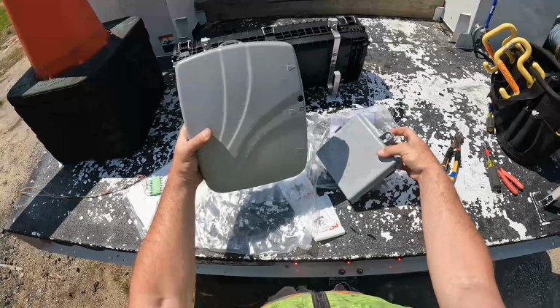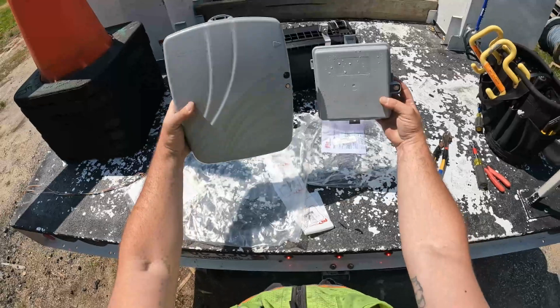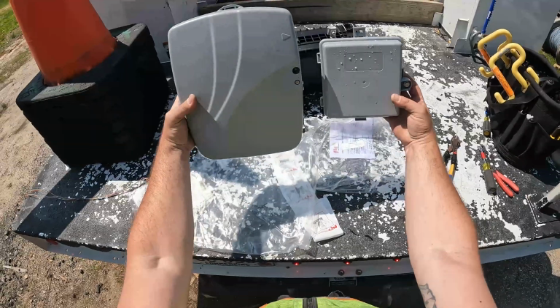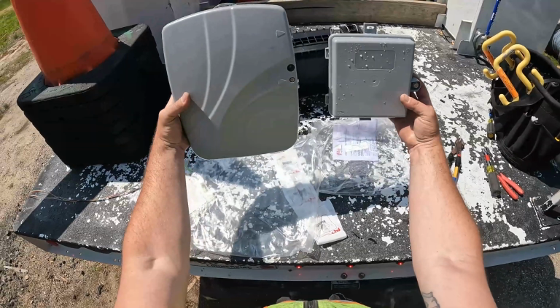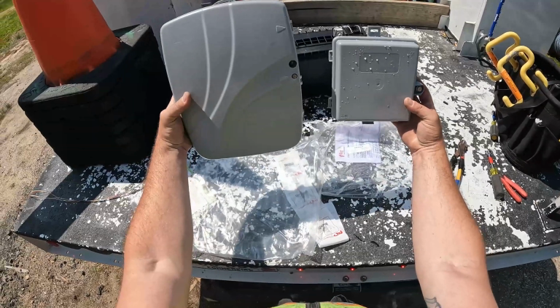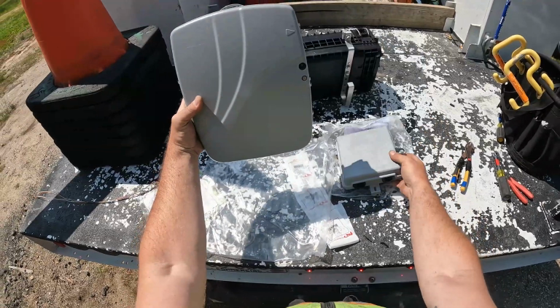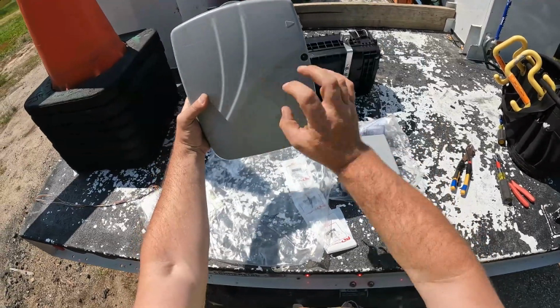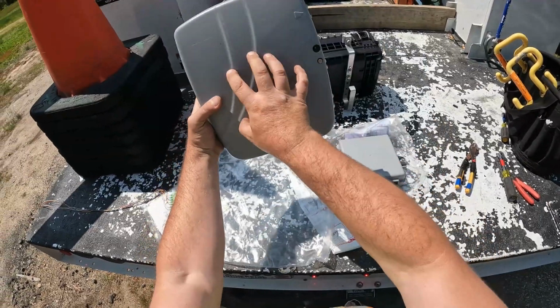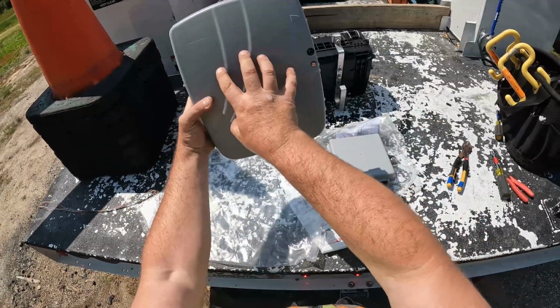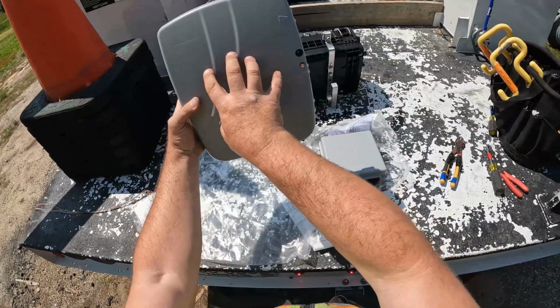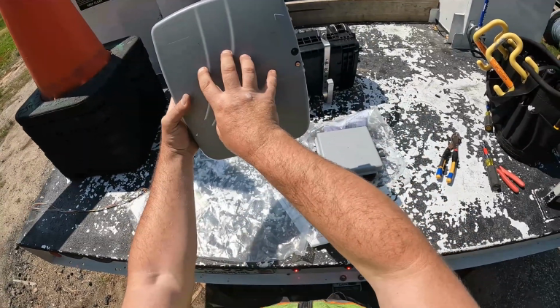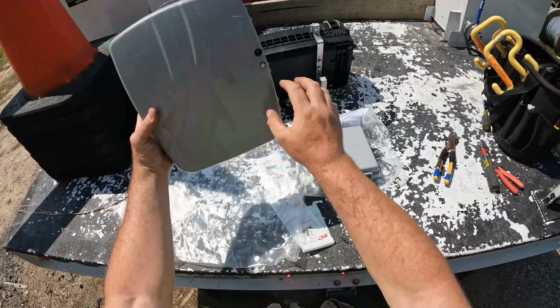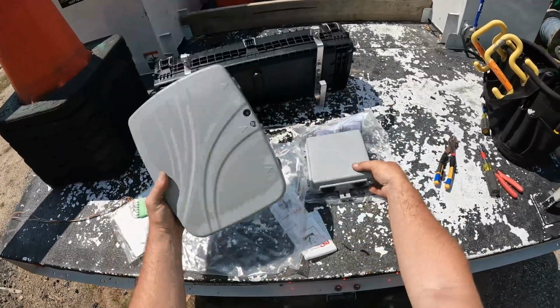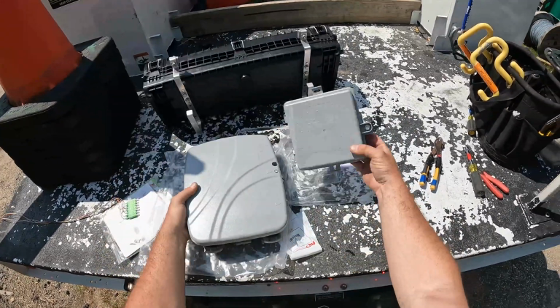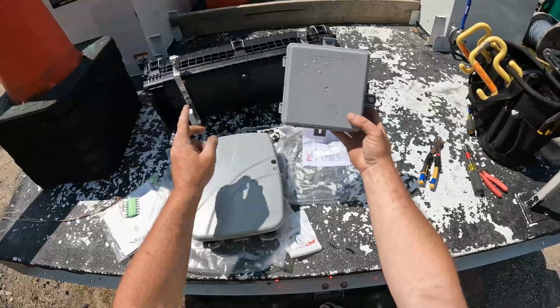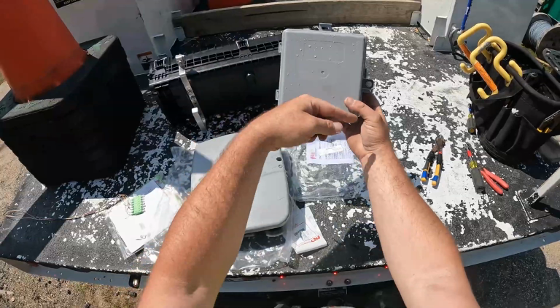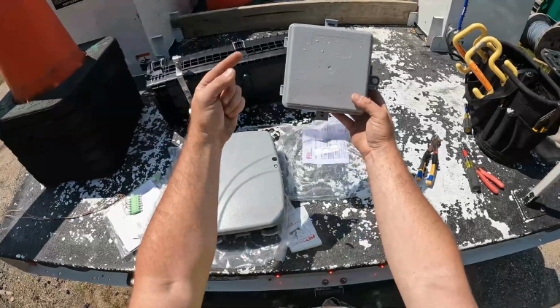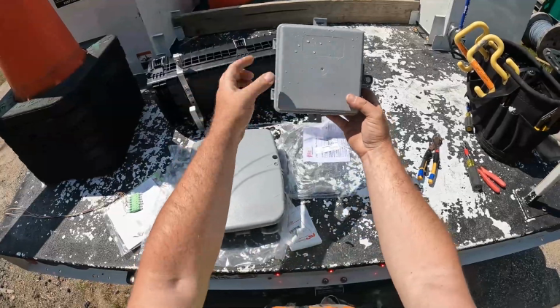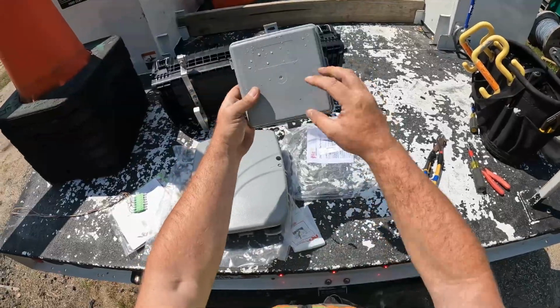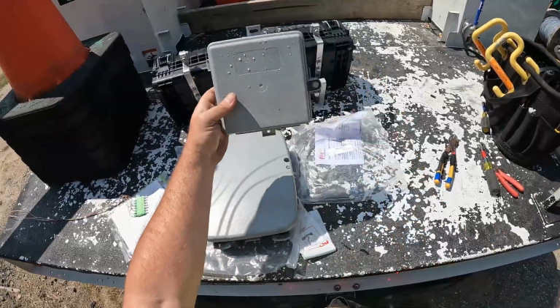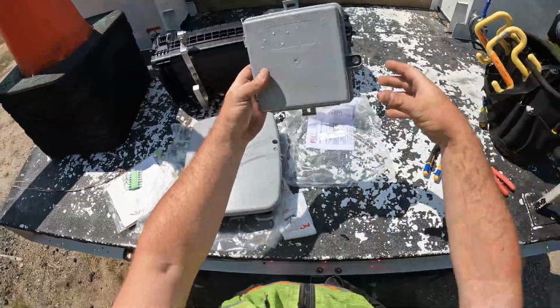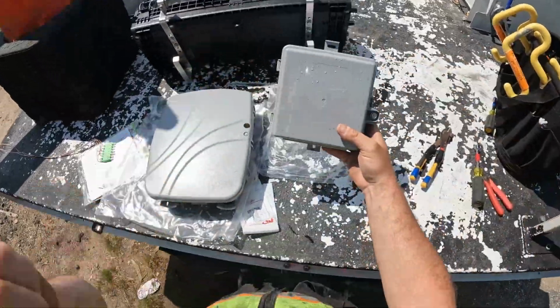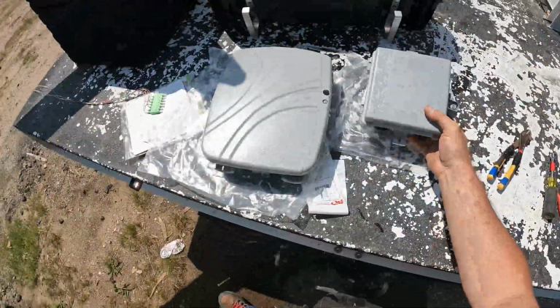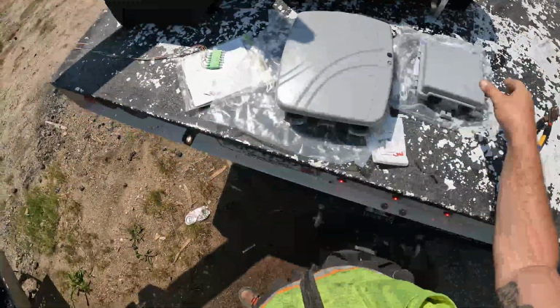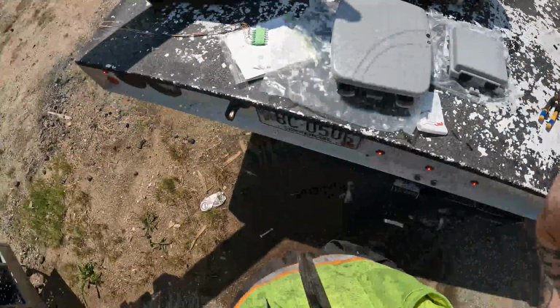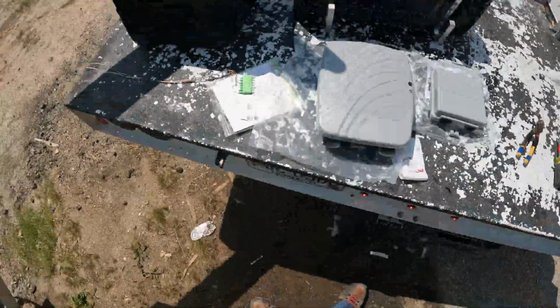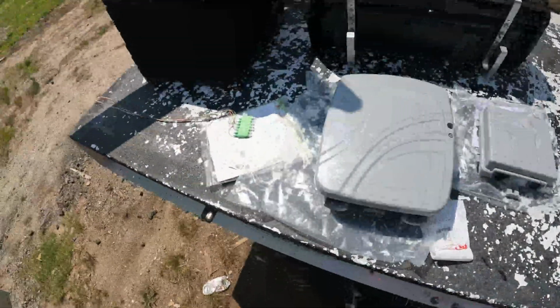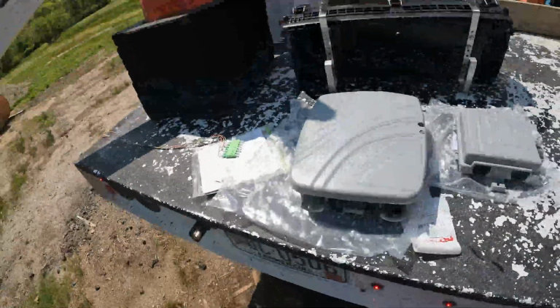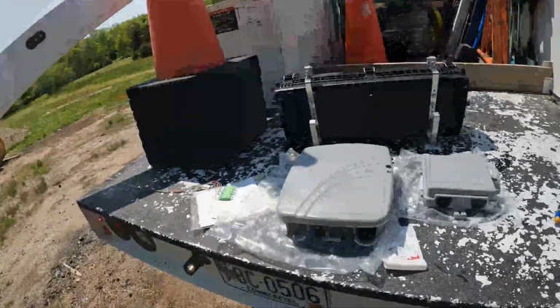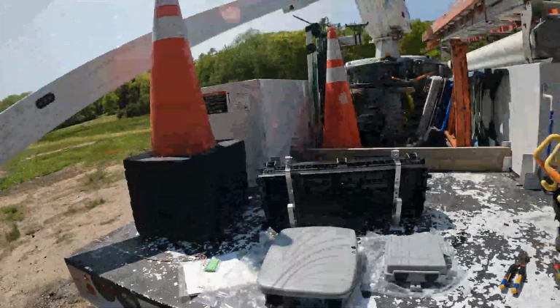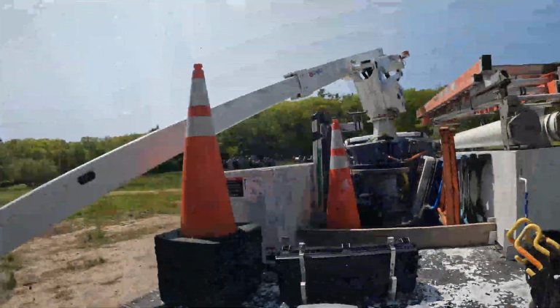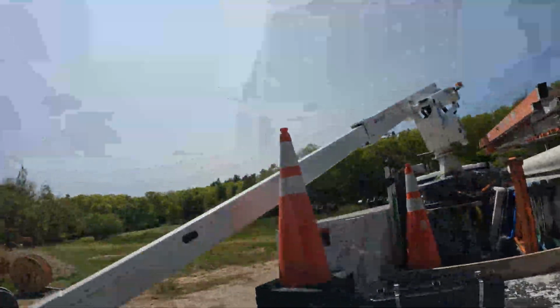A lot of size difference between the two. This one carries a modem and all the guts; this one just patches through and the modem goes inside the house.